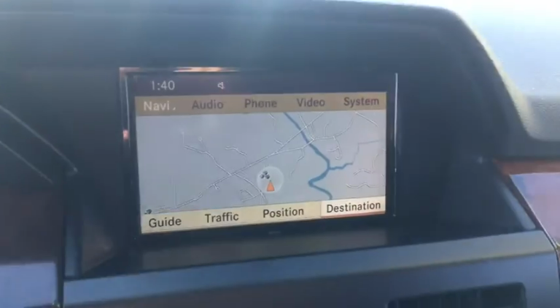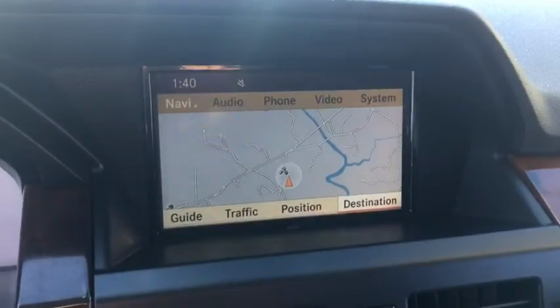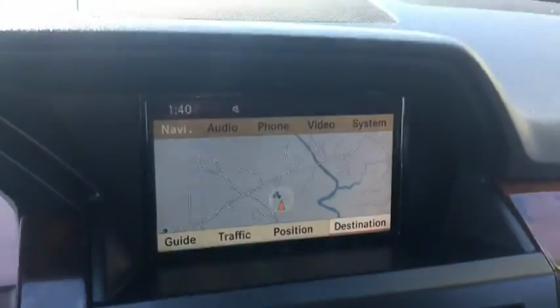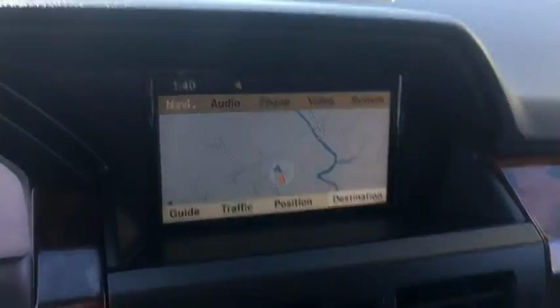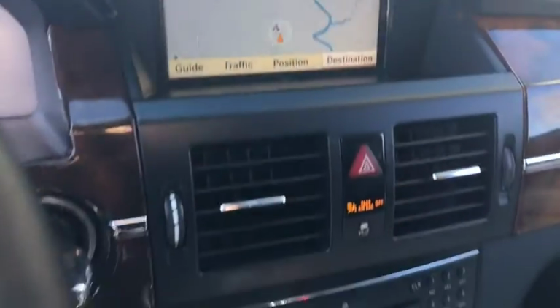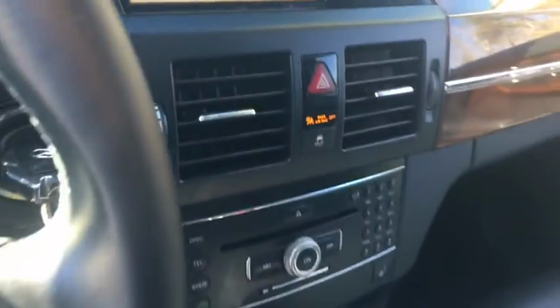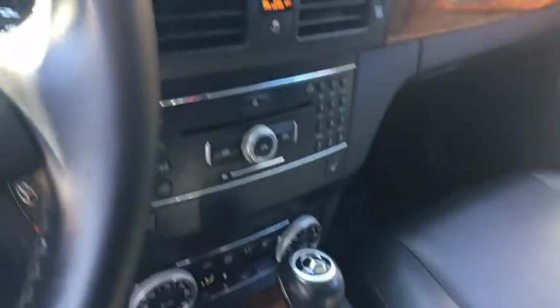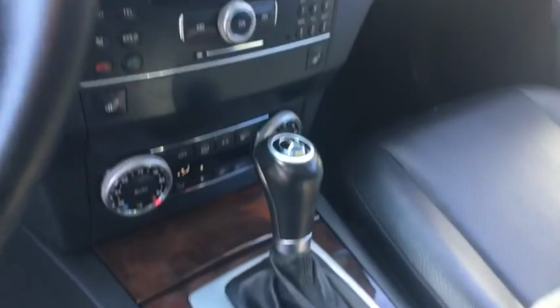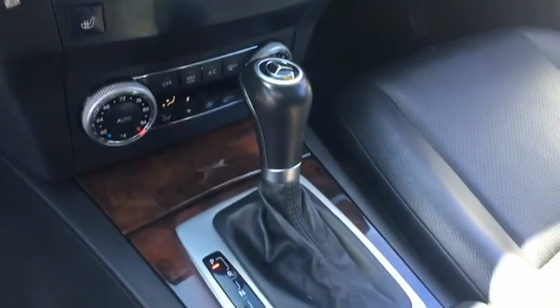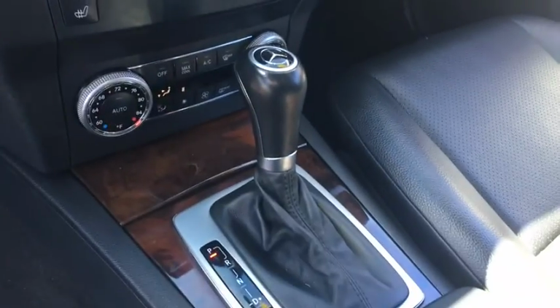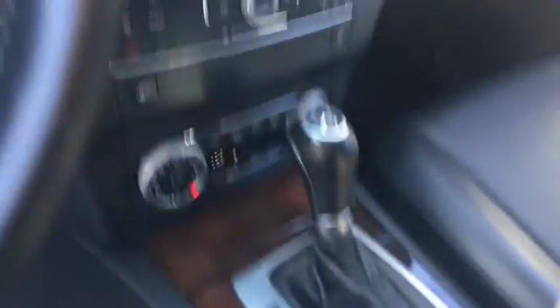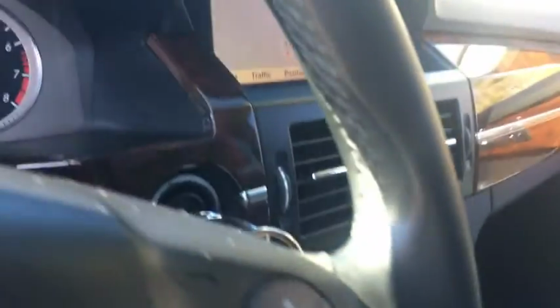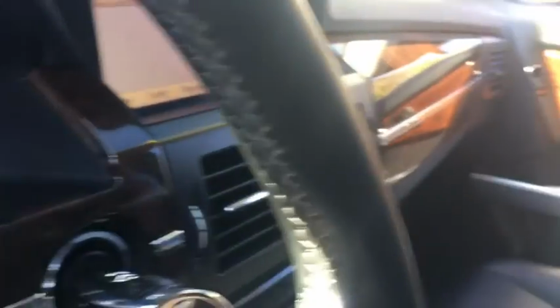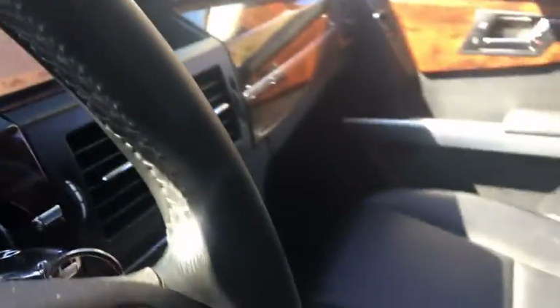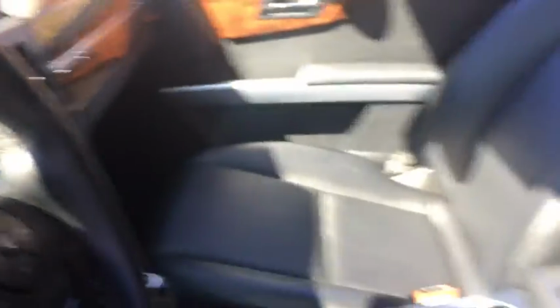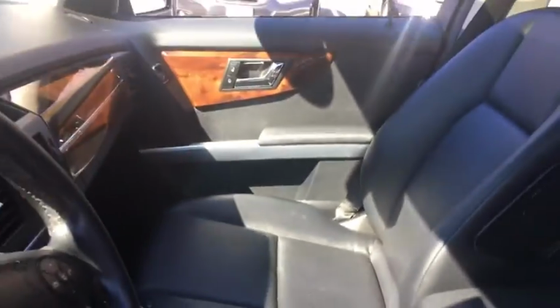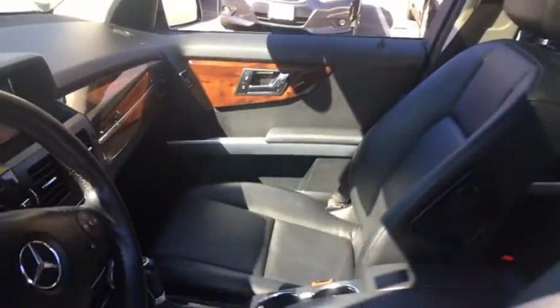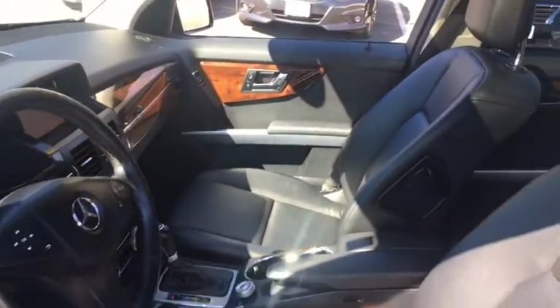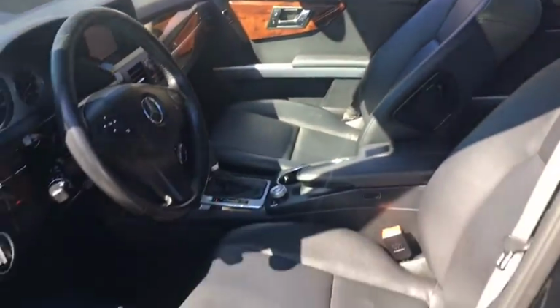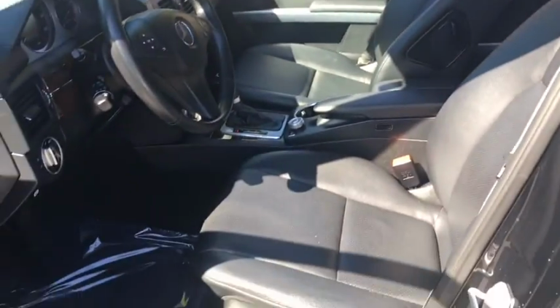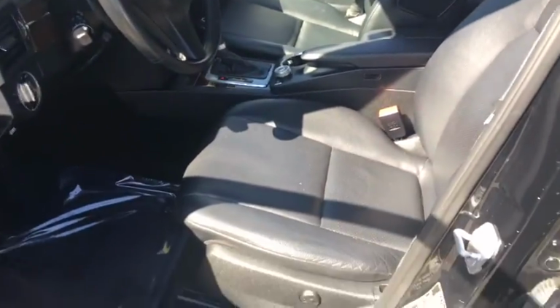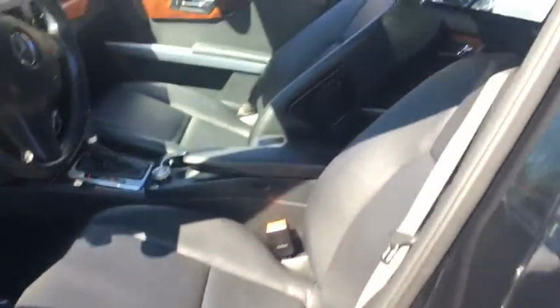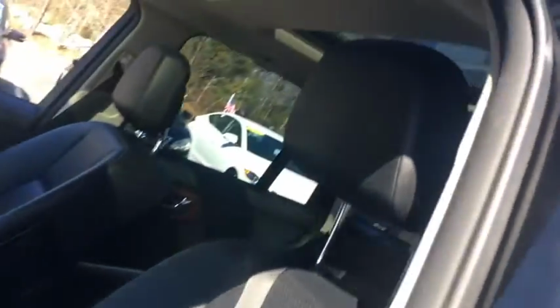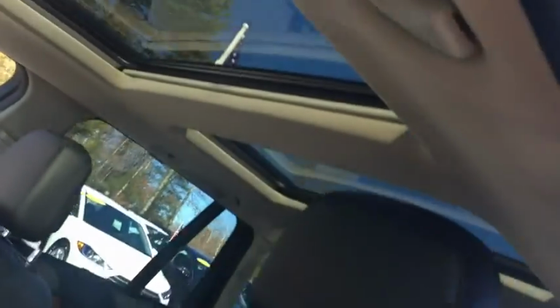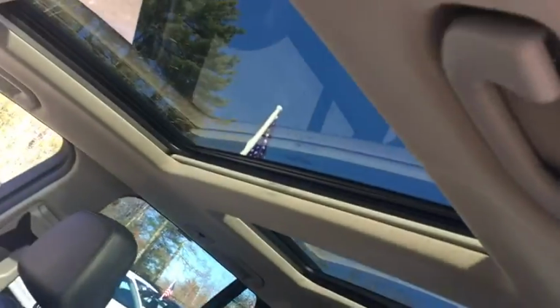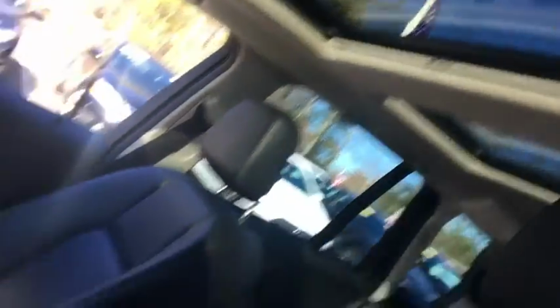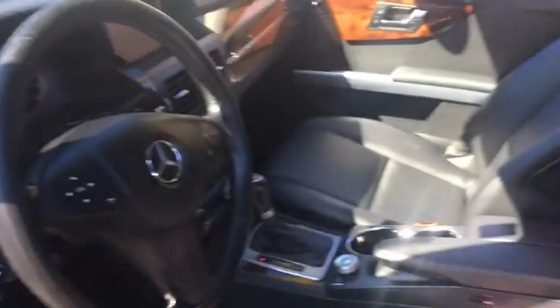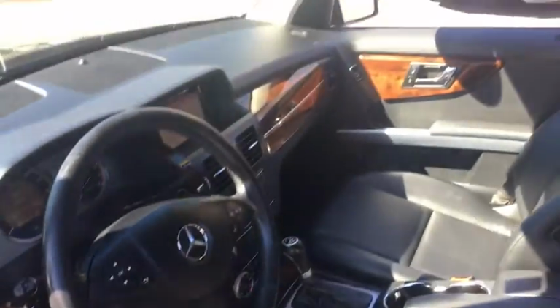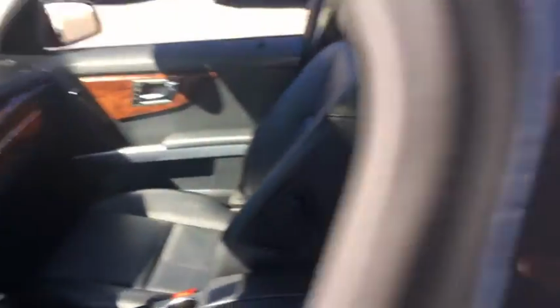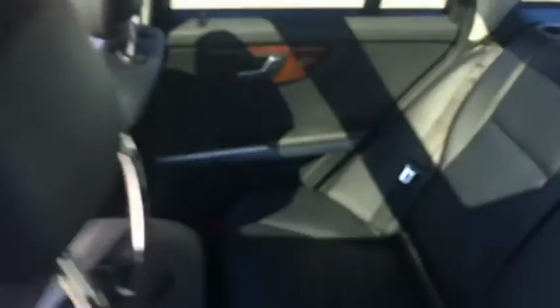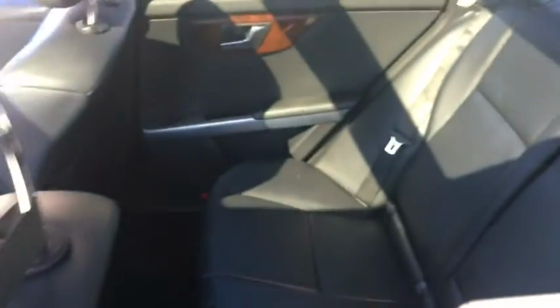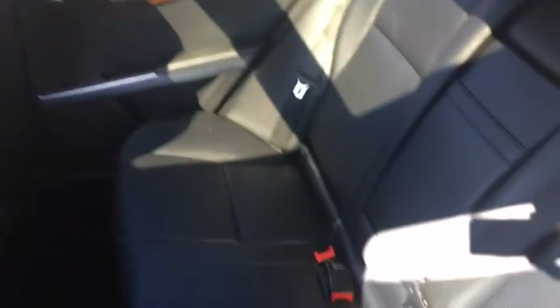Power passenger seat, navigation system, CD changer, keyless entry, Bluetooth, leather-wrapped steering wheel, power steering, adjustable steering wheel, driver lumbar, front floor mats, aluminum wheels.